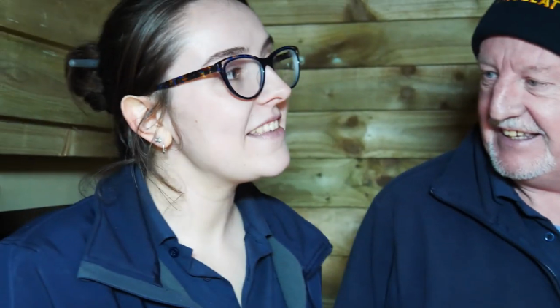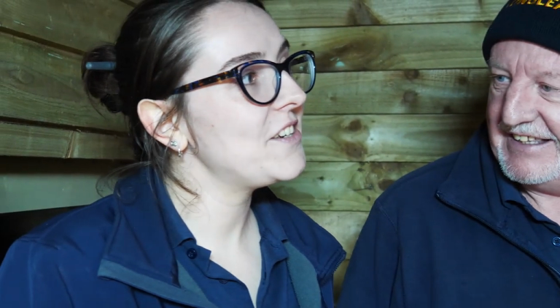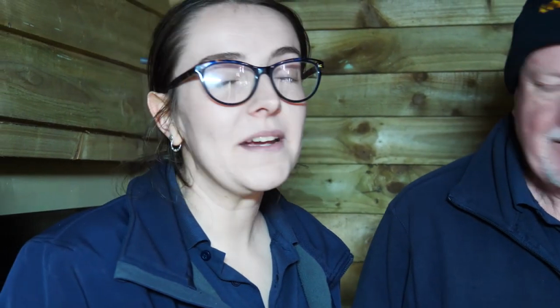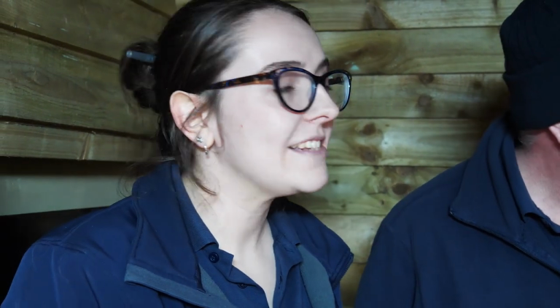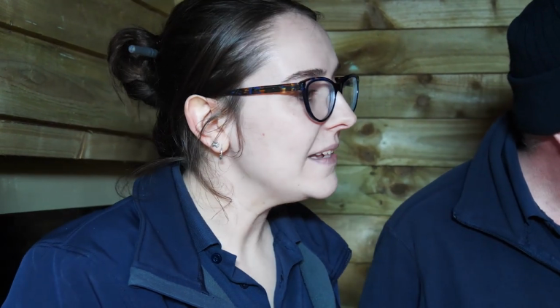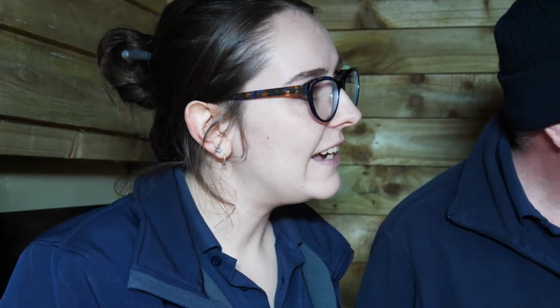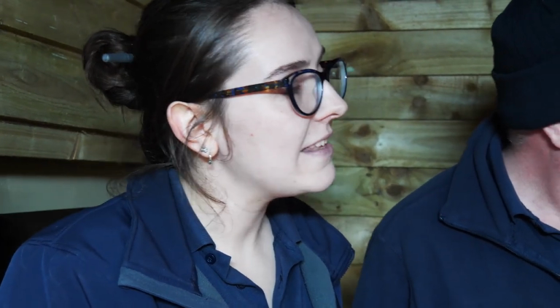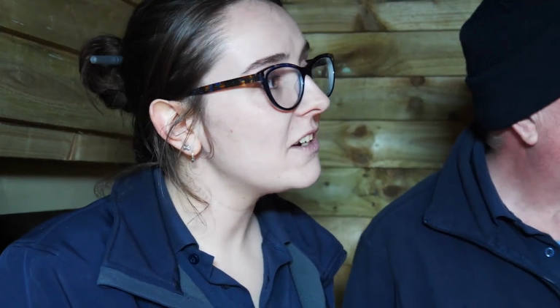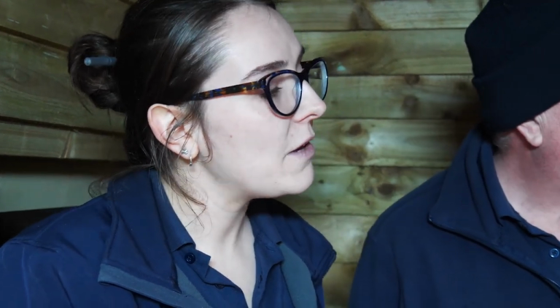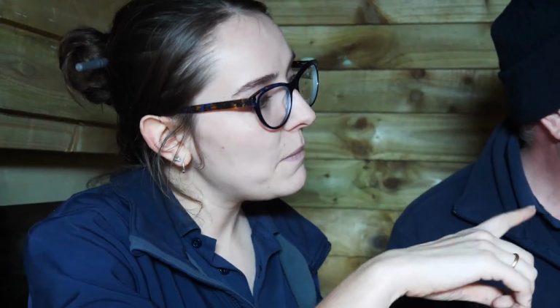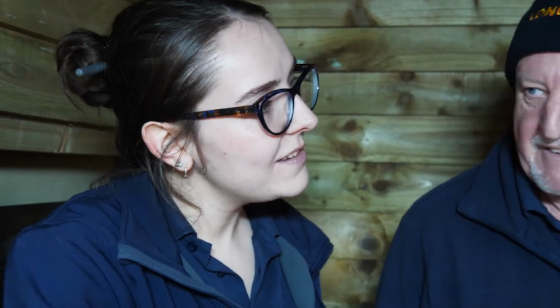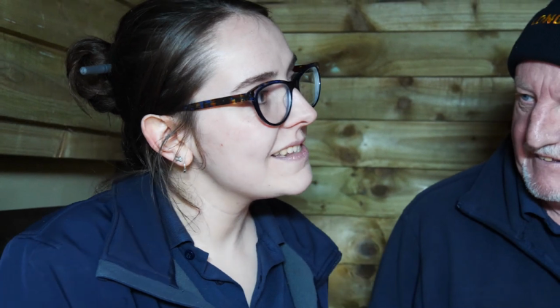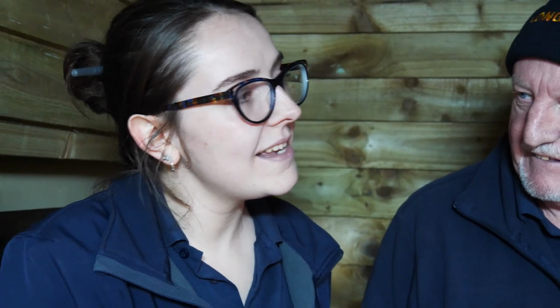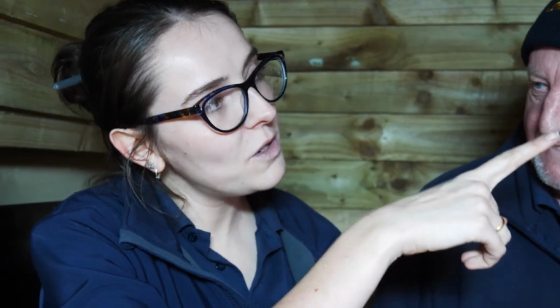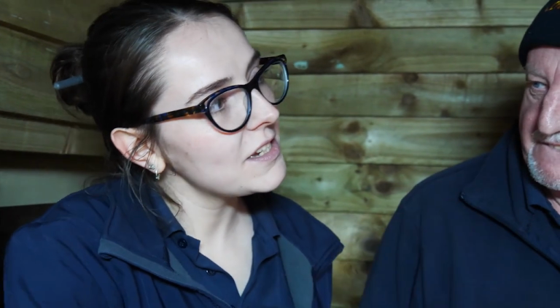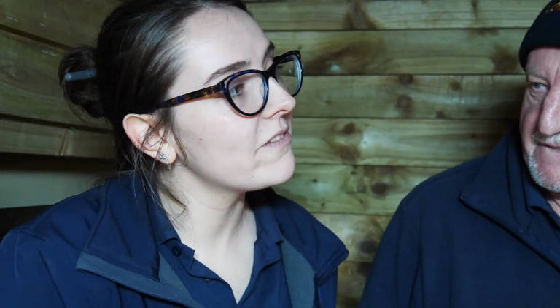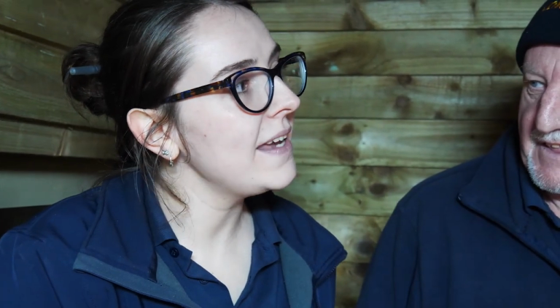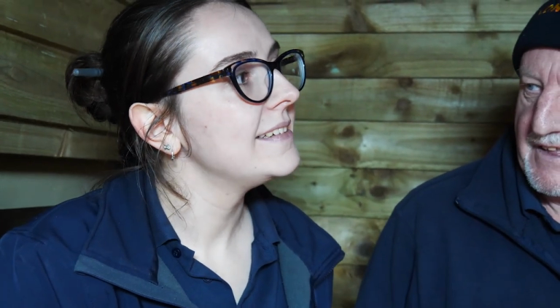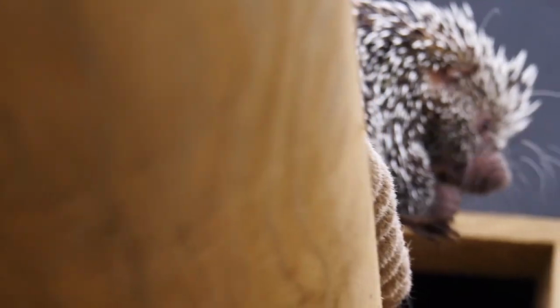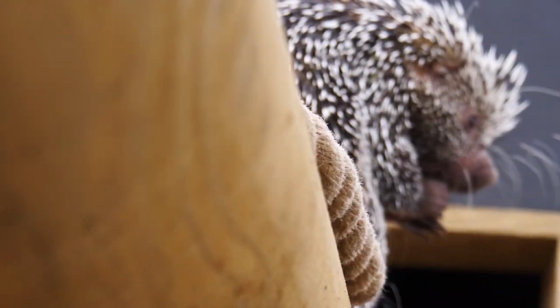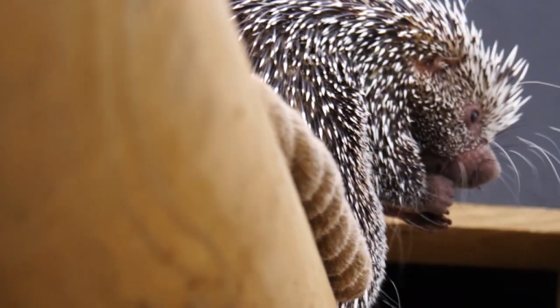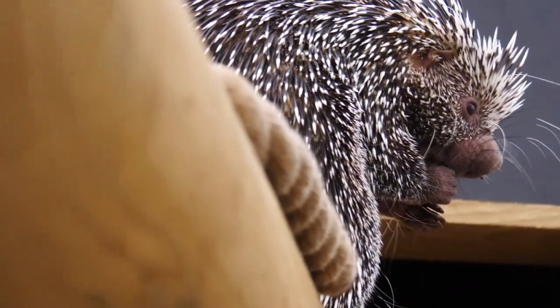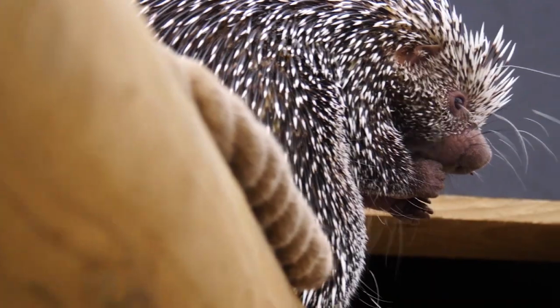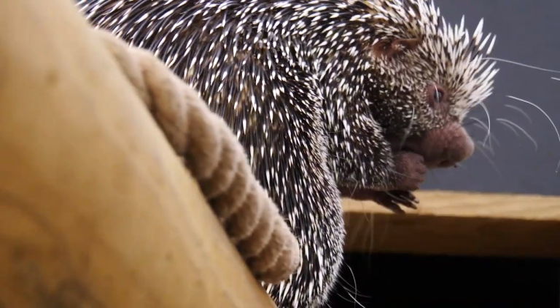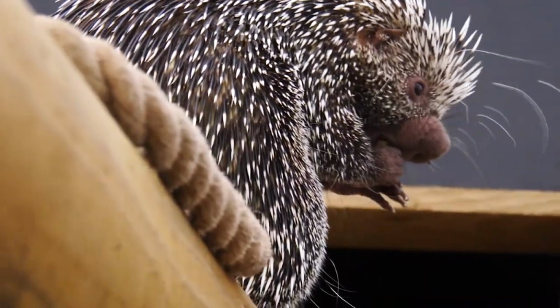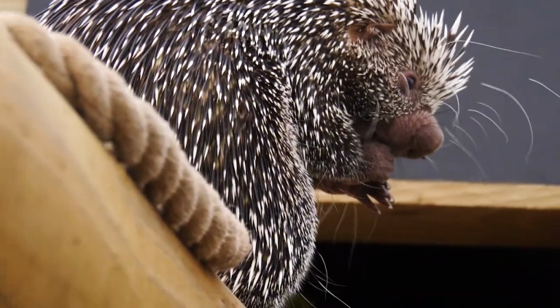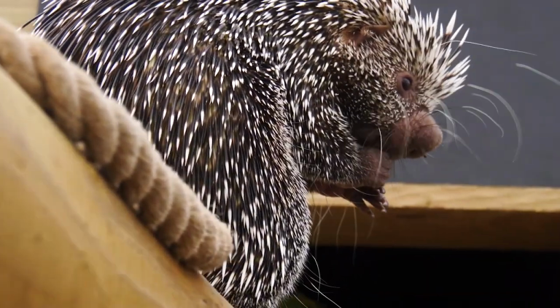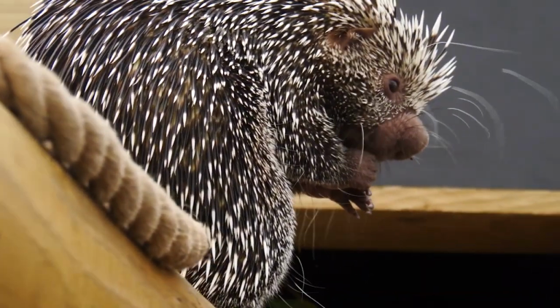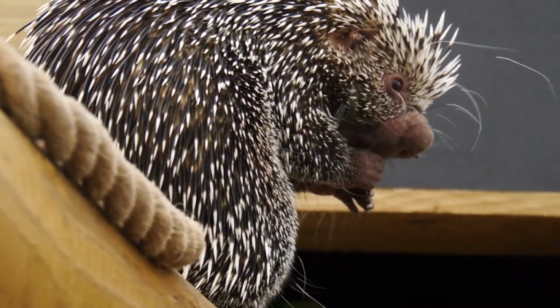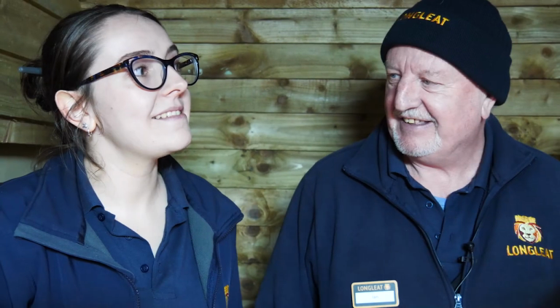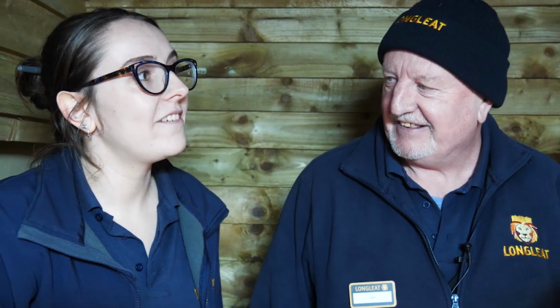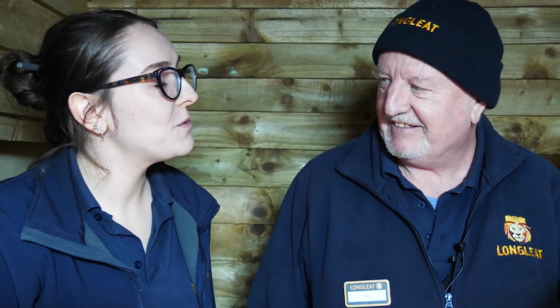So these two are prehensile-tailed porcupines. They're both girls. We've got Pumpkin, who's closest to us, and then Squash, who's further away. So why are they named Pumpkin and Squash? Most of our porcupines are named after vegetables.